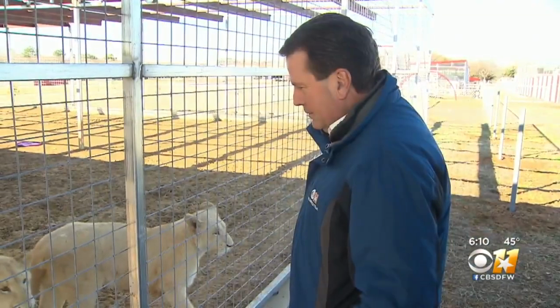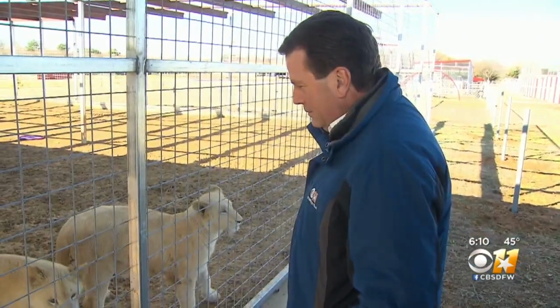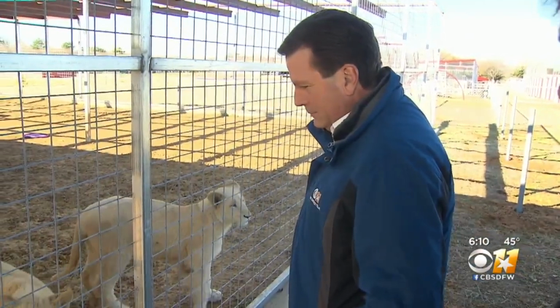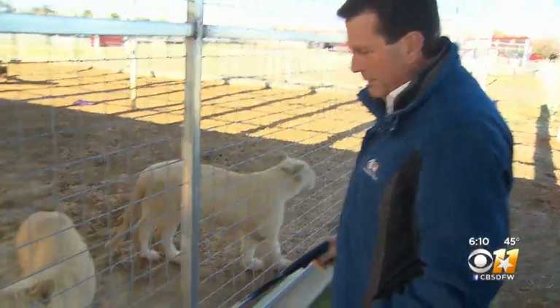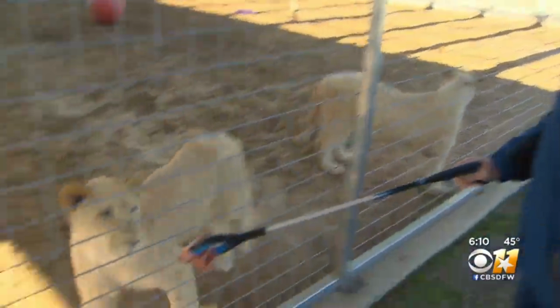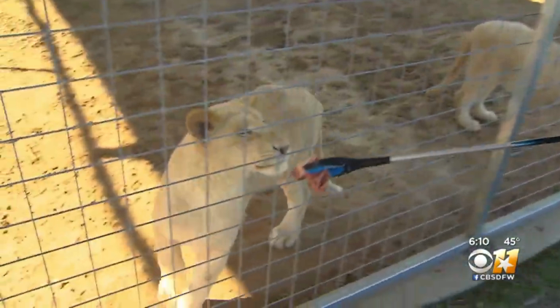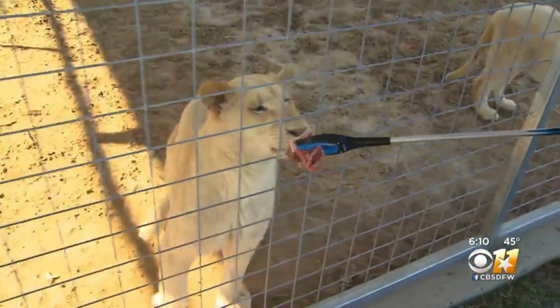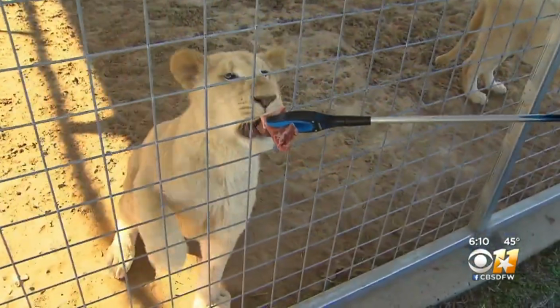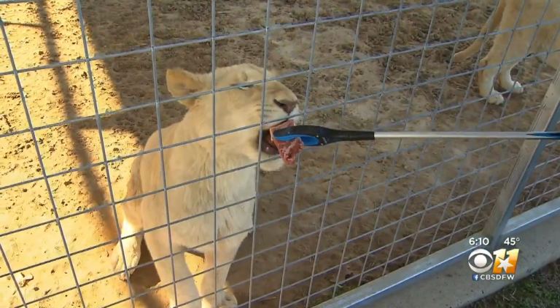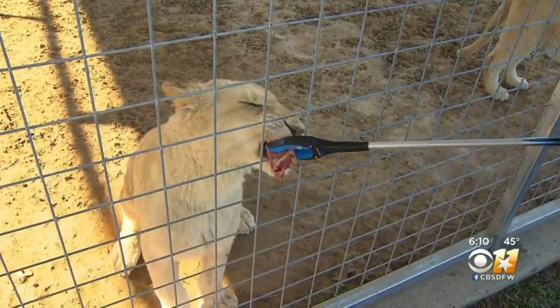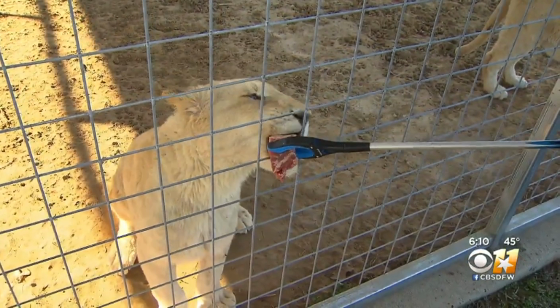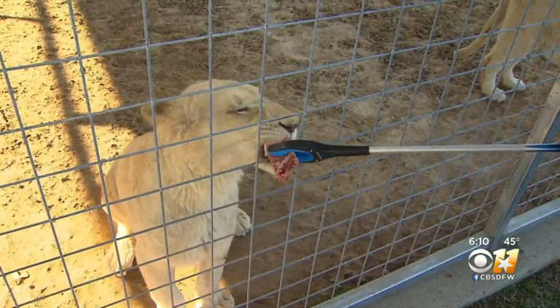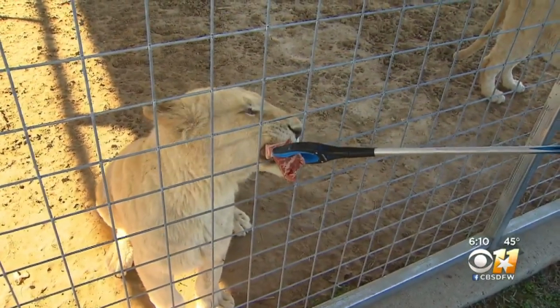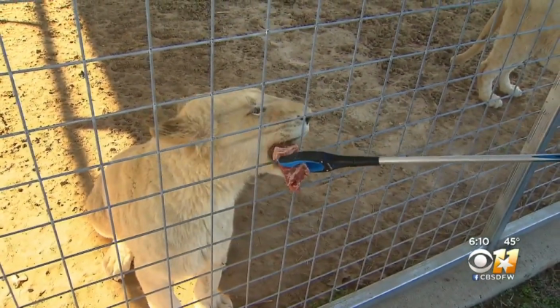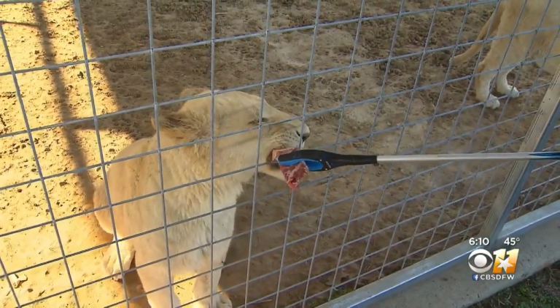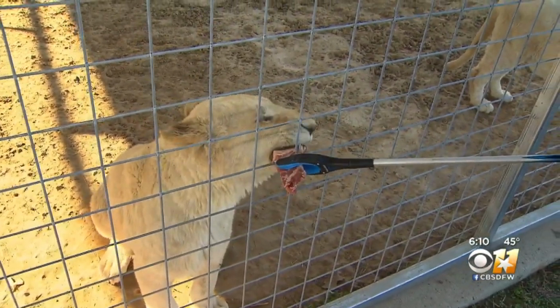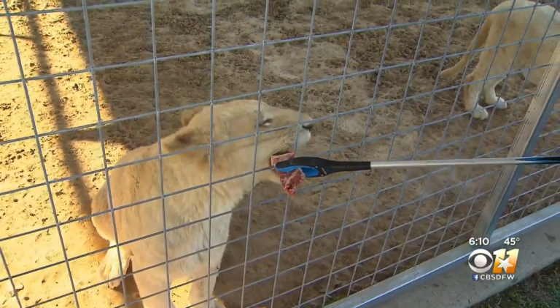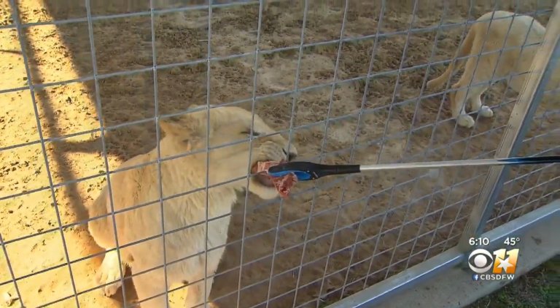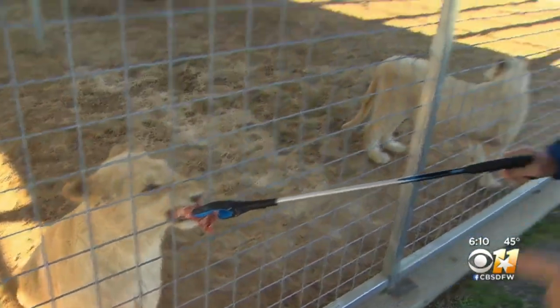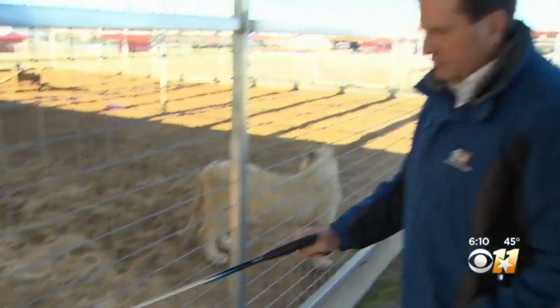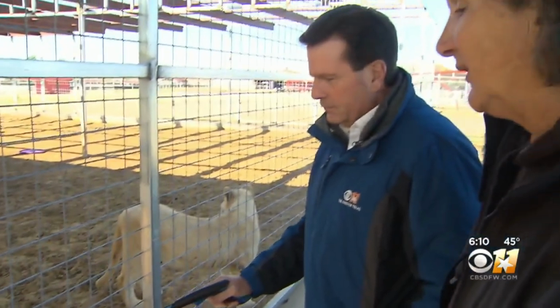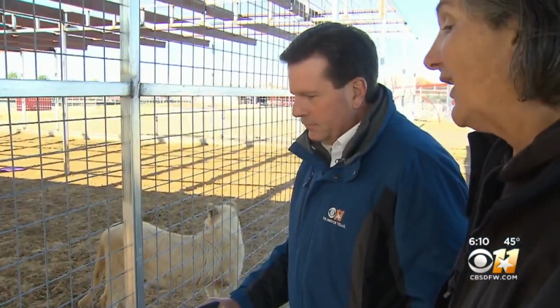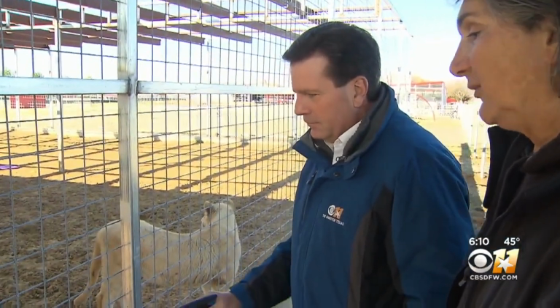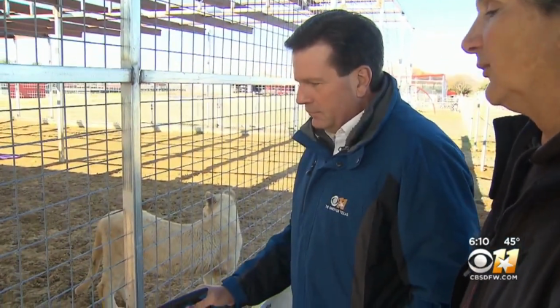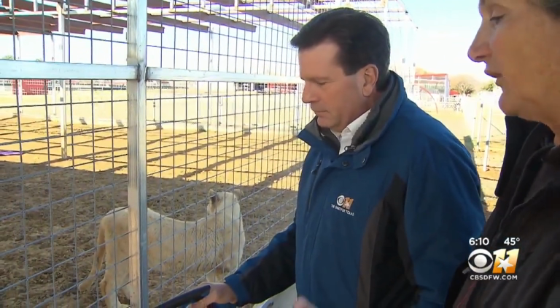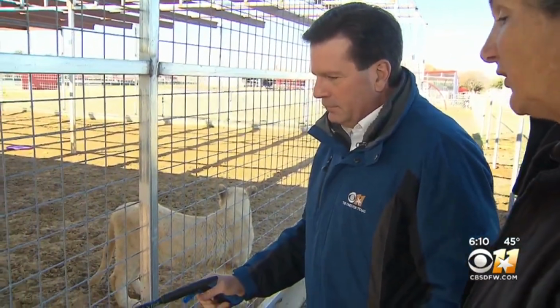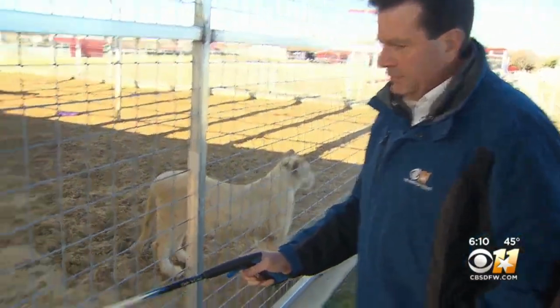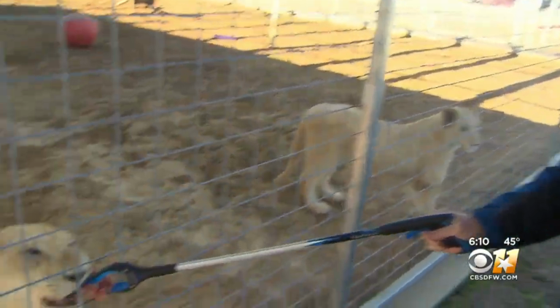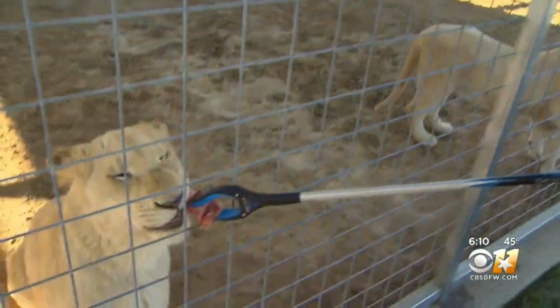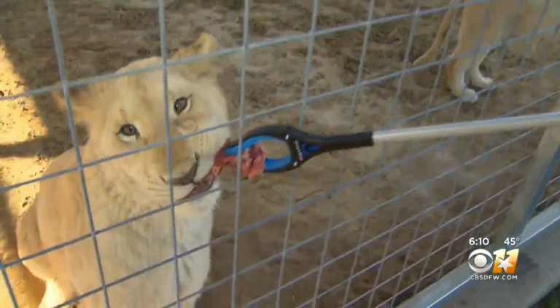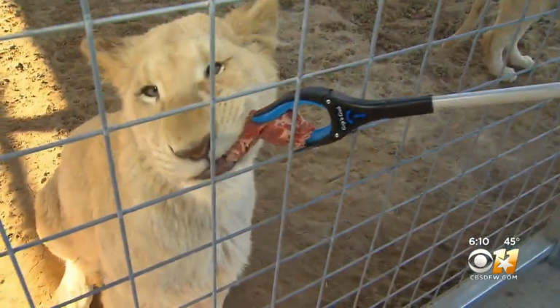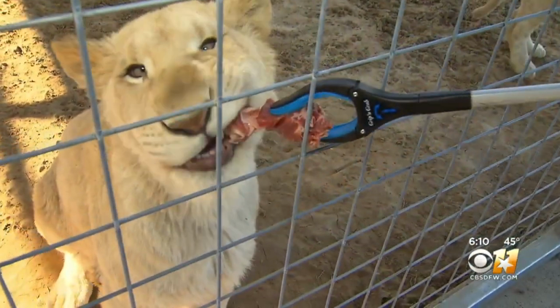We arrived just in time for breakfast — steak. Now they eat the bone and all. That does have the bone in, and that's where they get their calcium. It's really important for them to grow, to get the calcium from the bone and the meats that they eat.